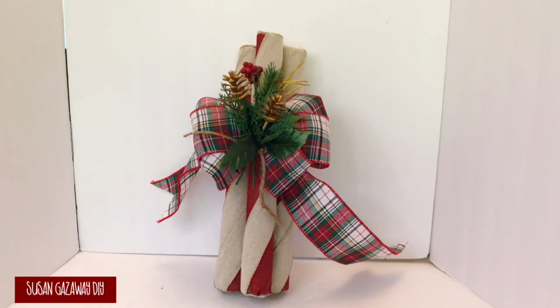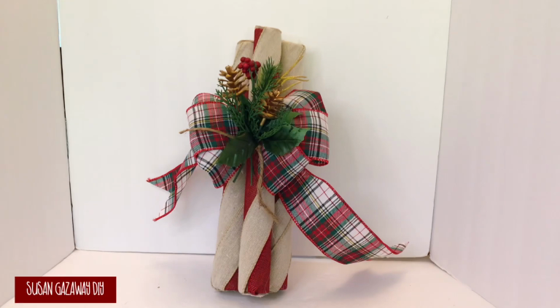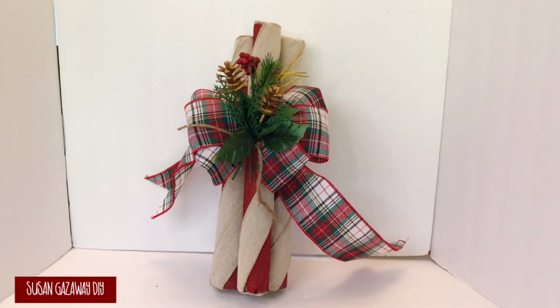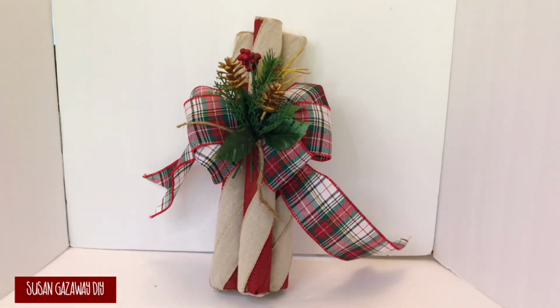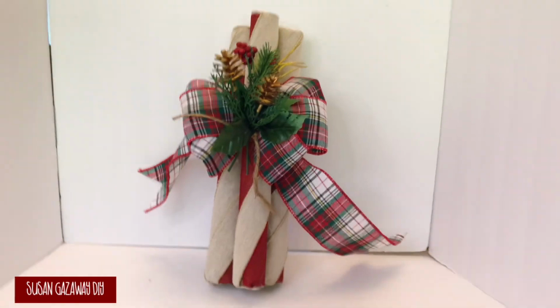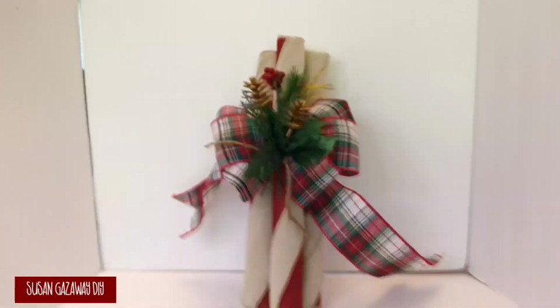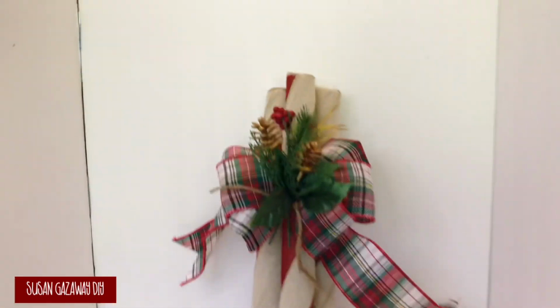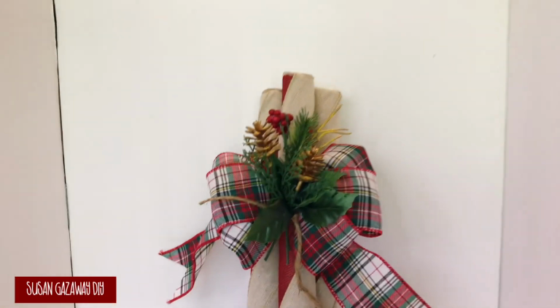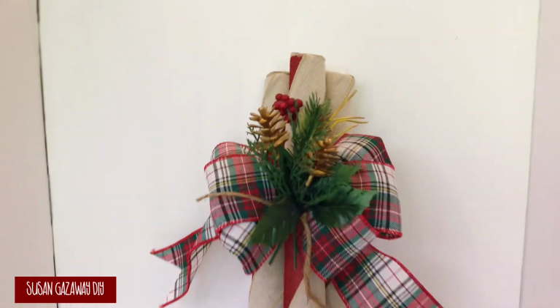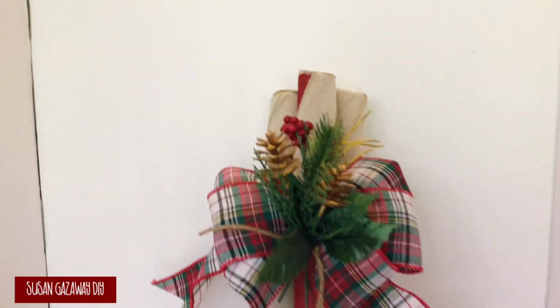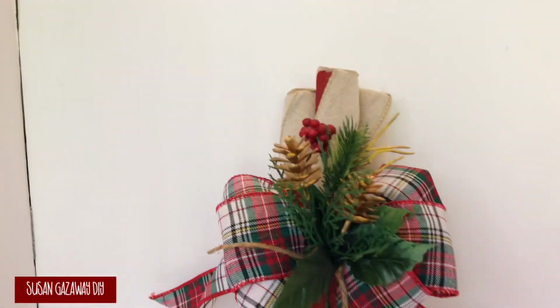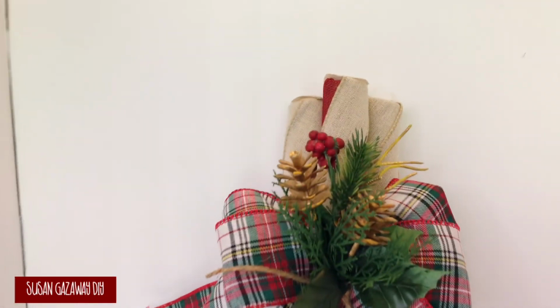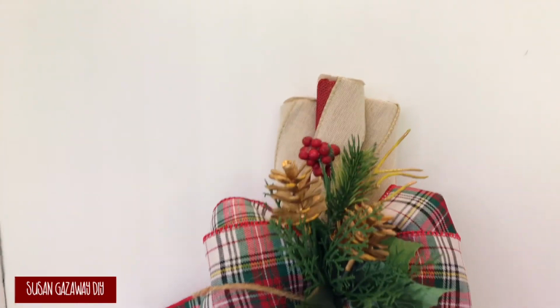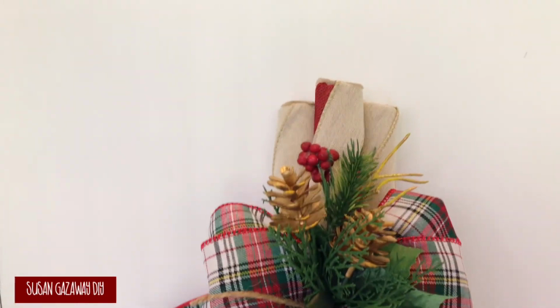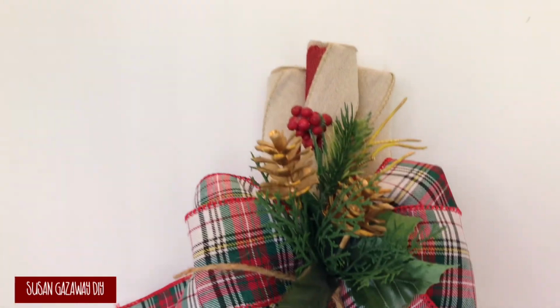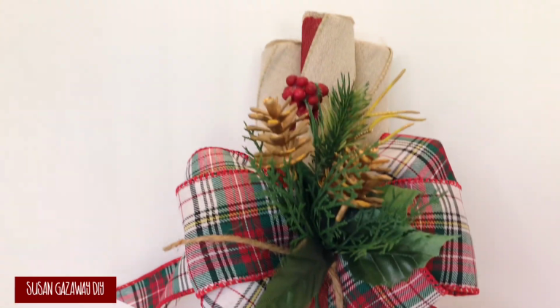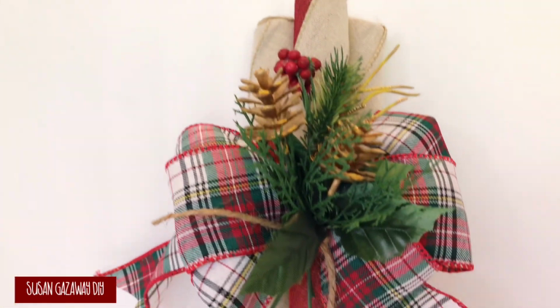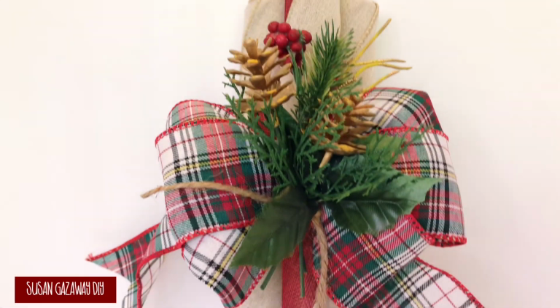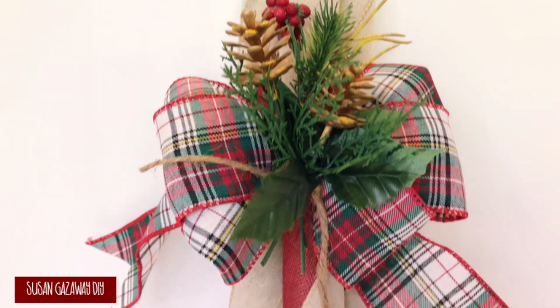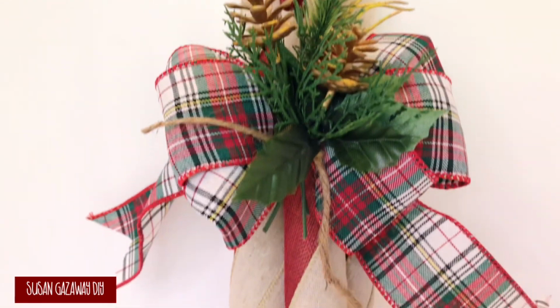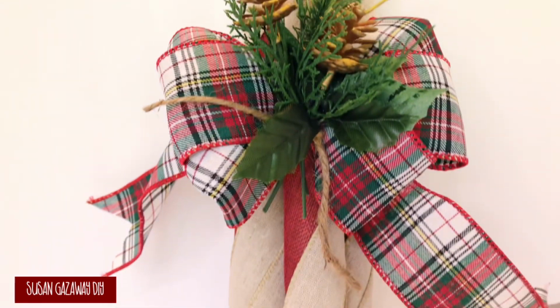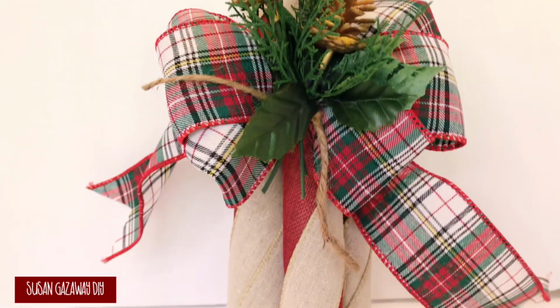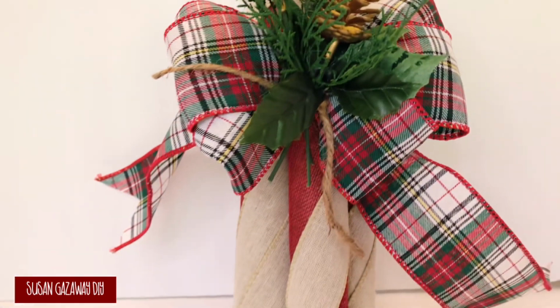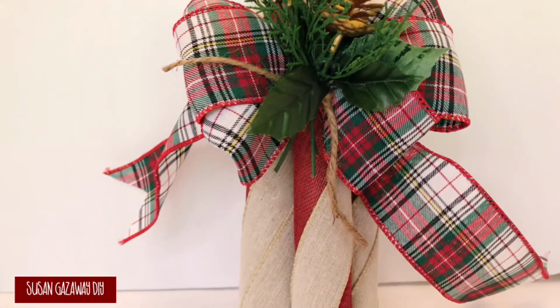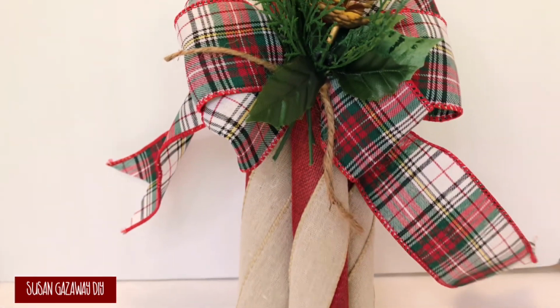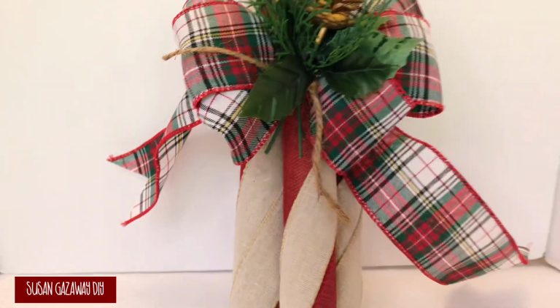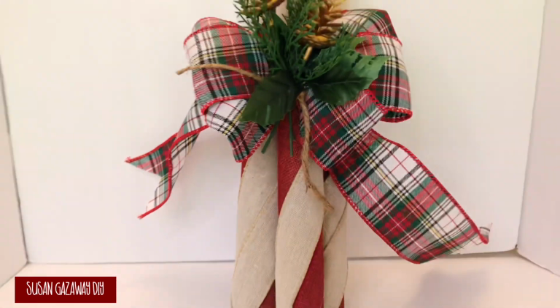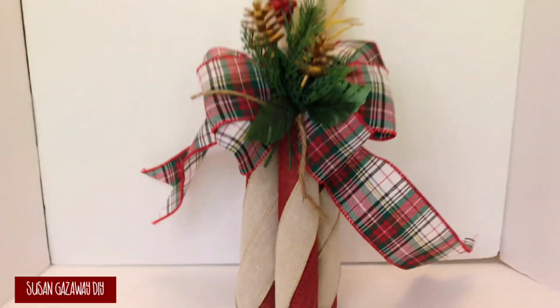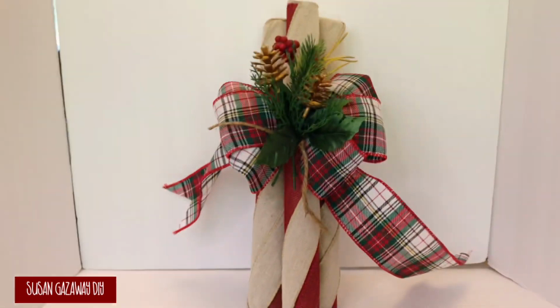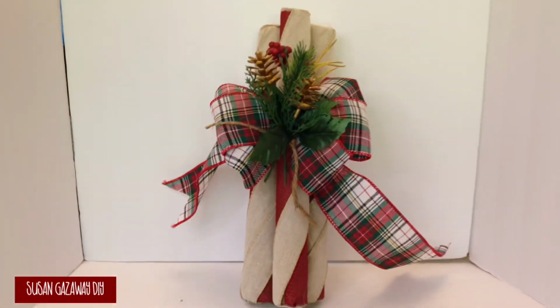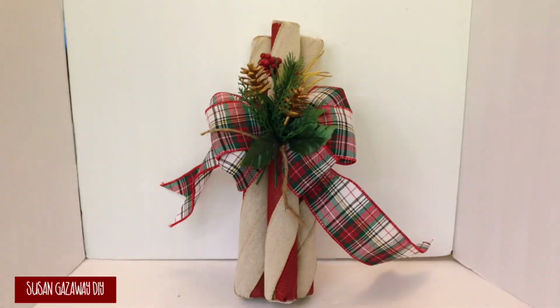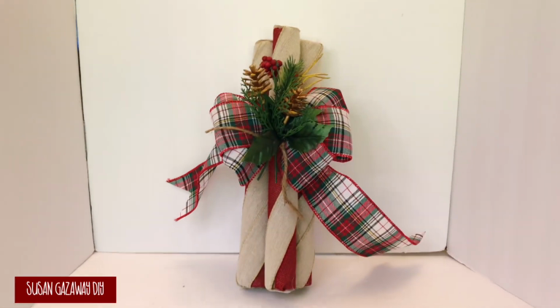And here's how it turned out. I probably only spent about $3 in this, if that much, and I just love it. It sure beats the $28.99.